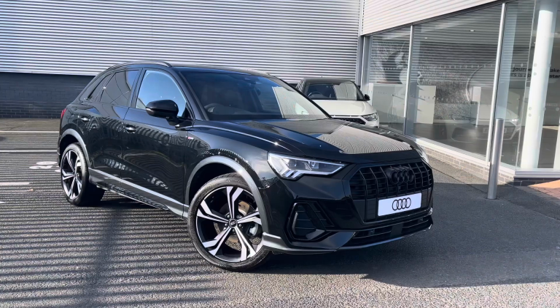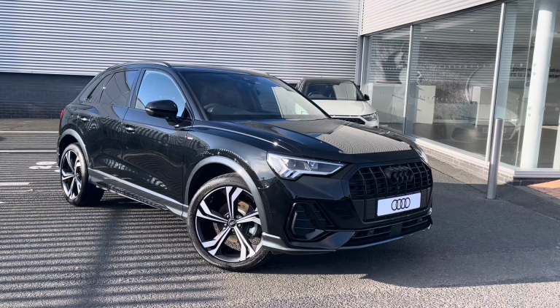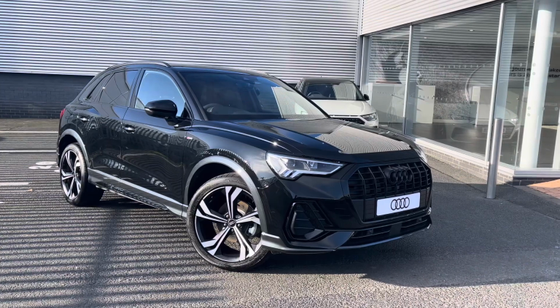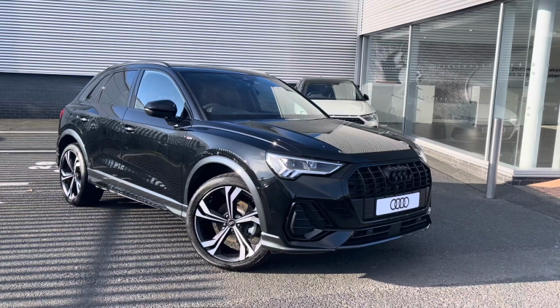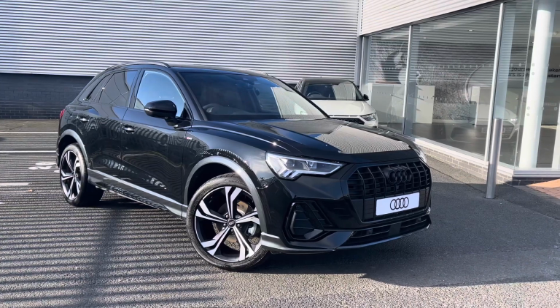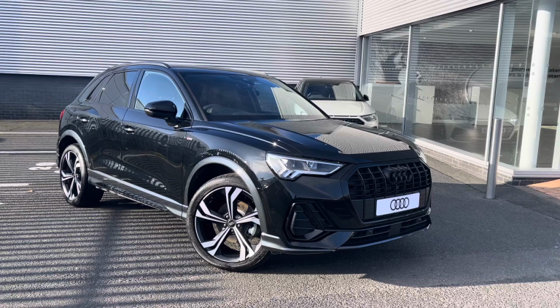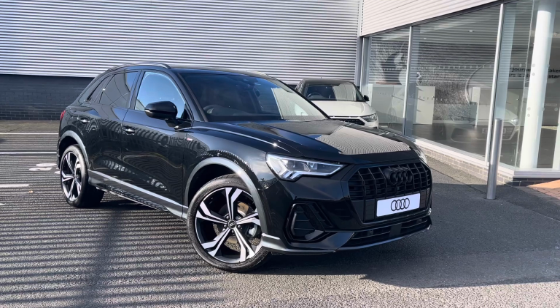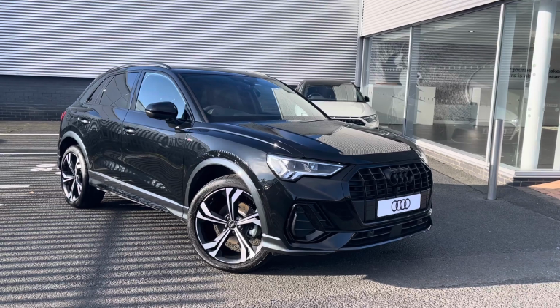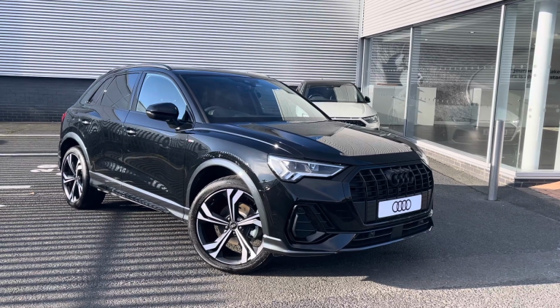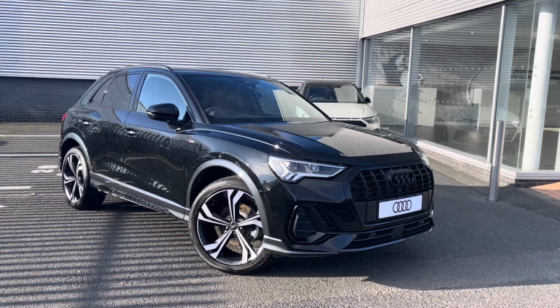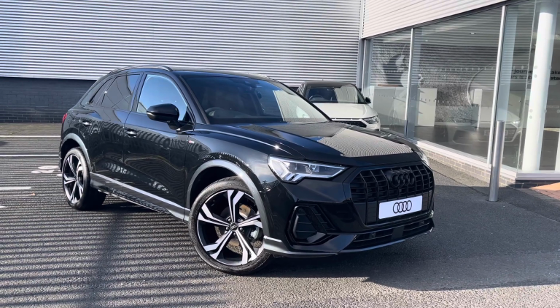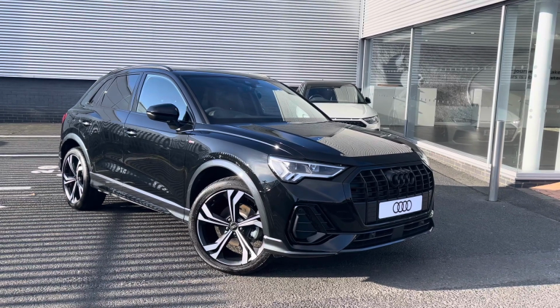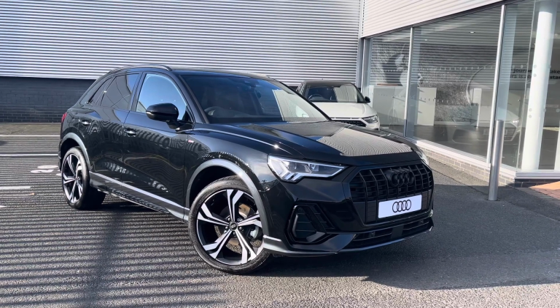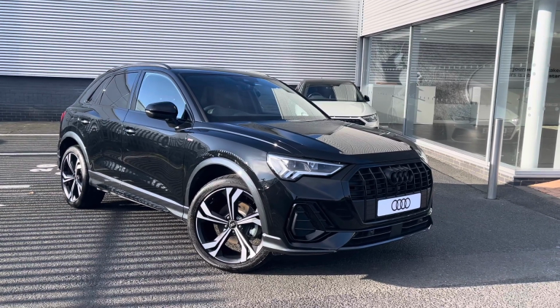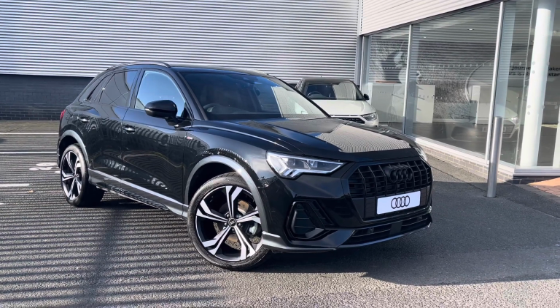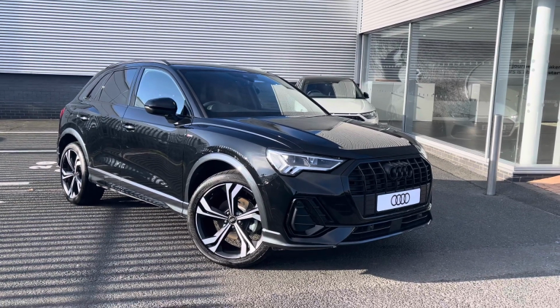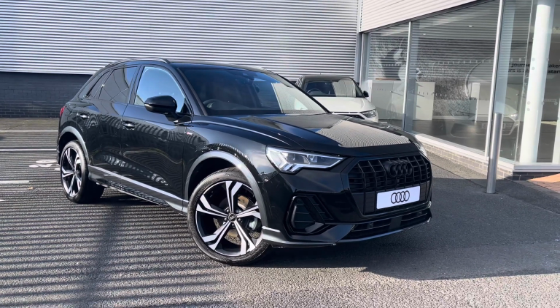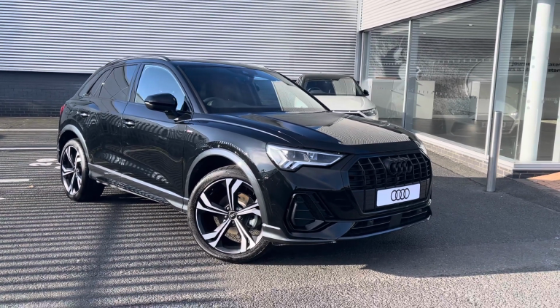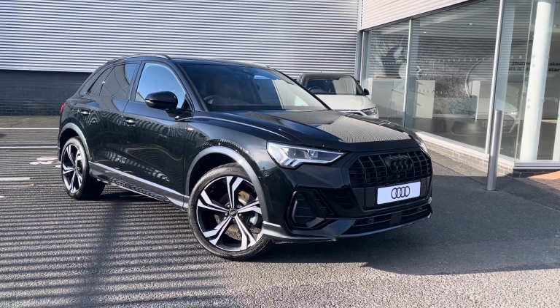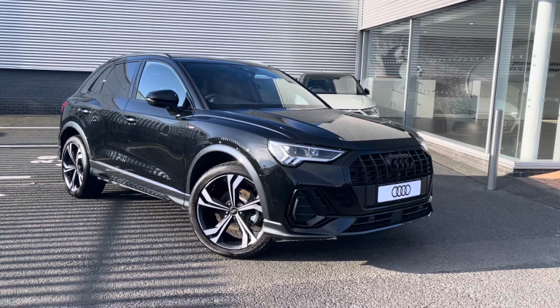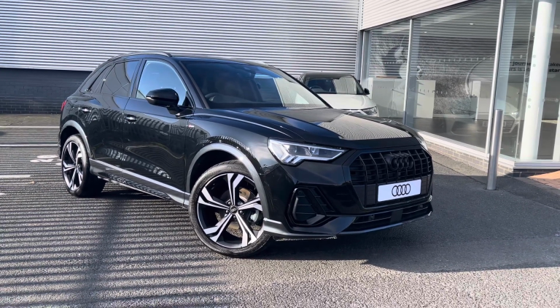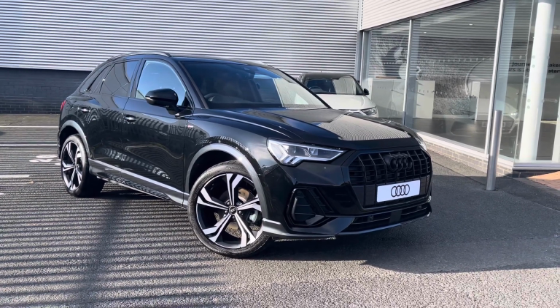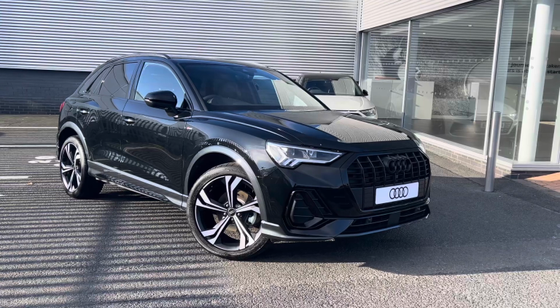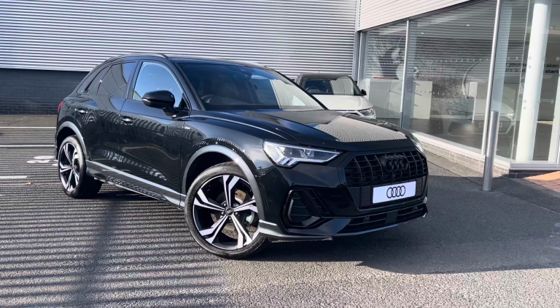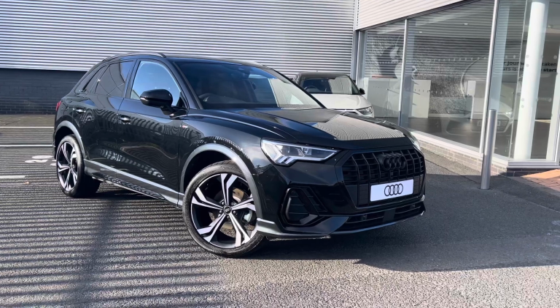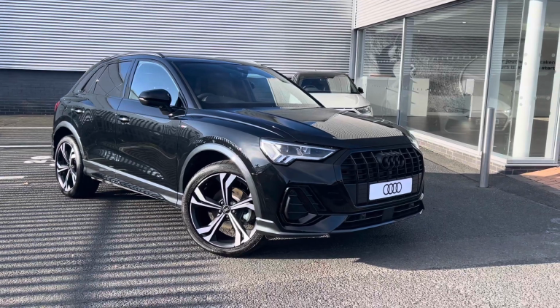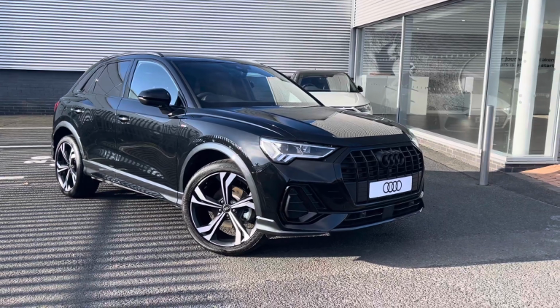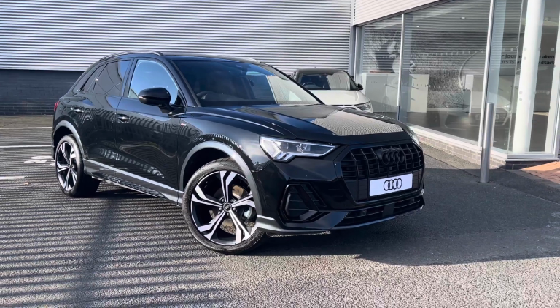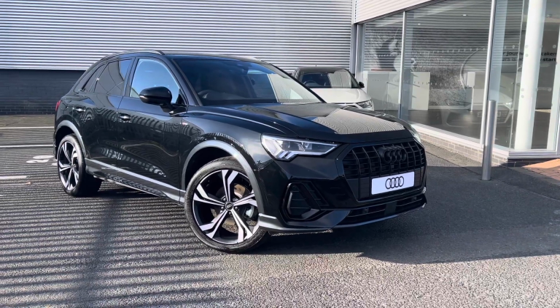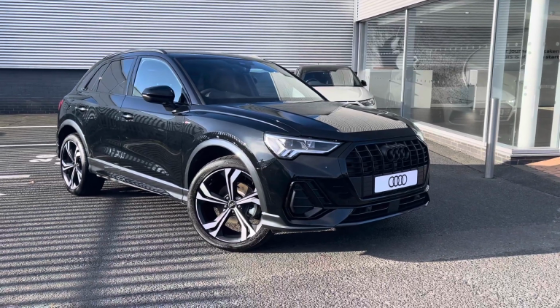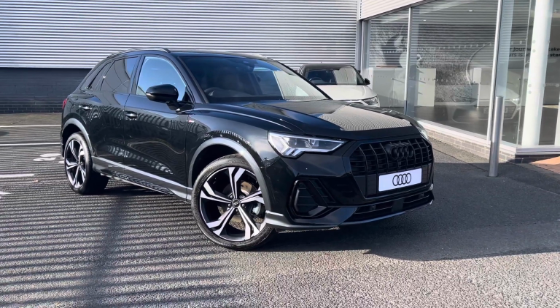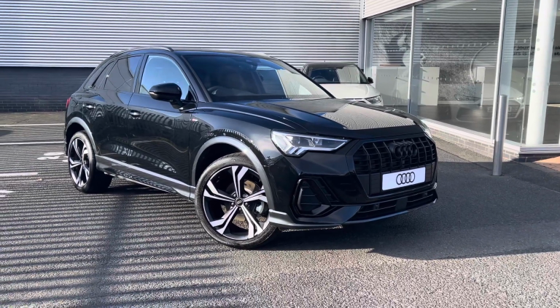That concludes our 360 walk around of this Audi Q3 Black Edition. For any further enquiries please don't hesitate to get in touch. Thank you so much for watching.